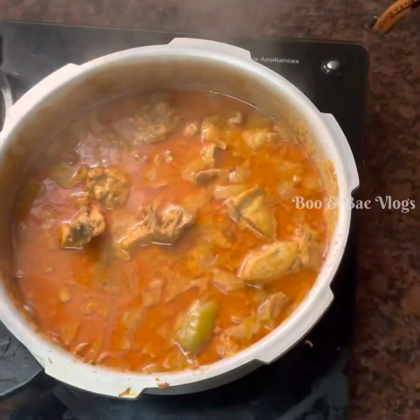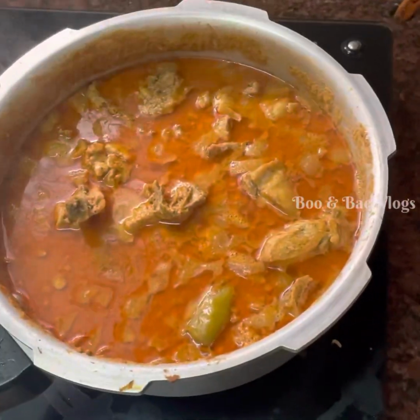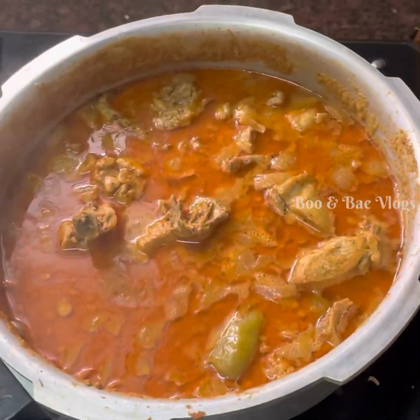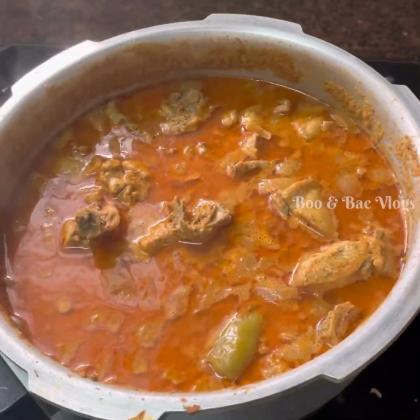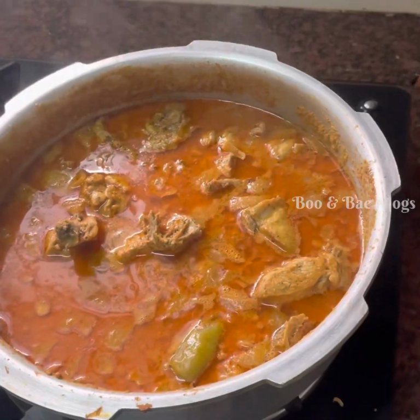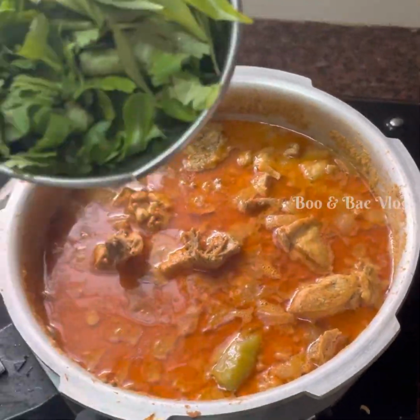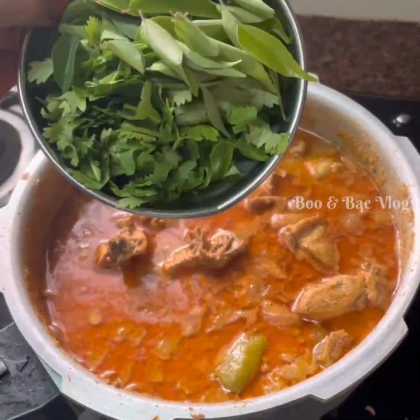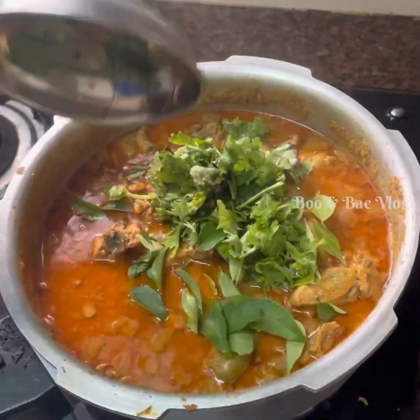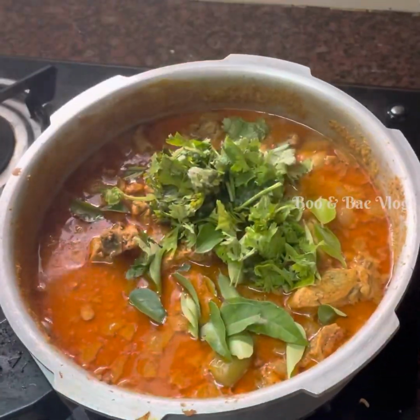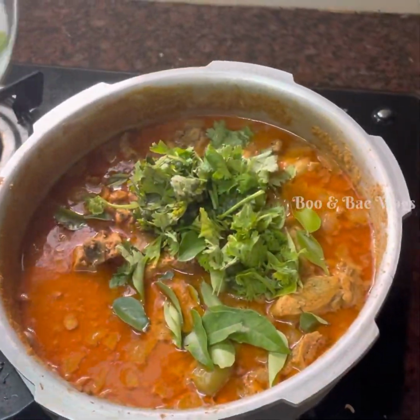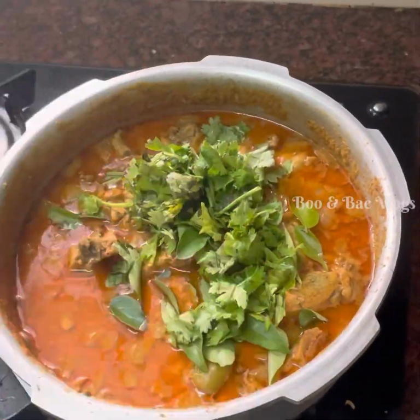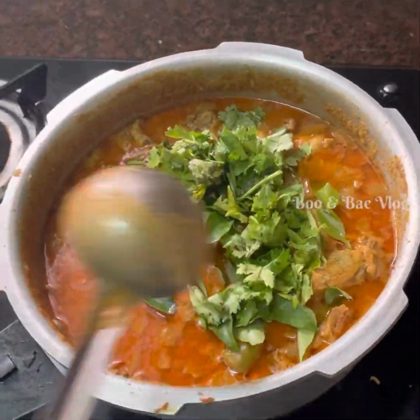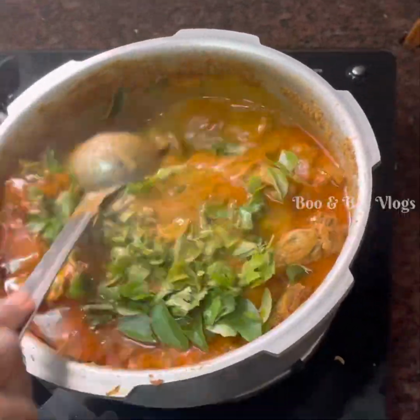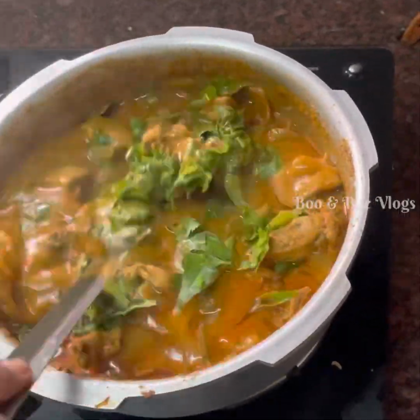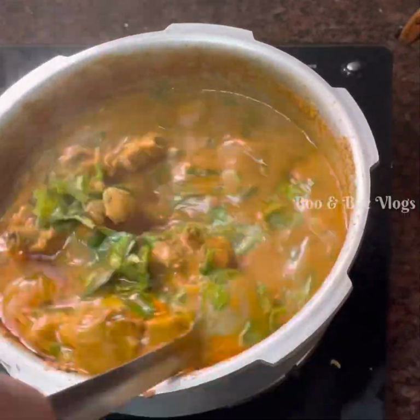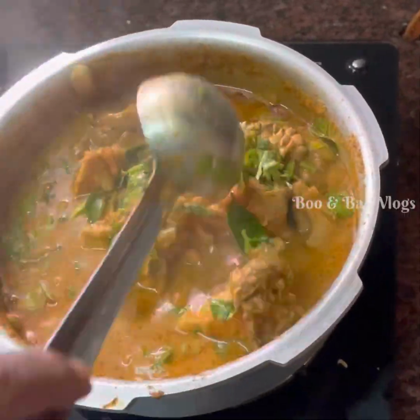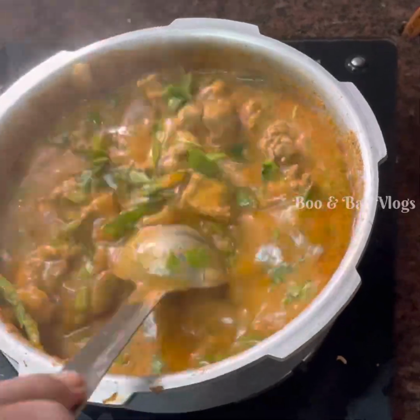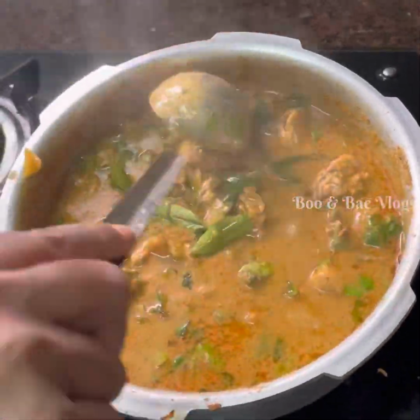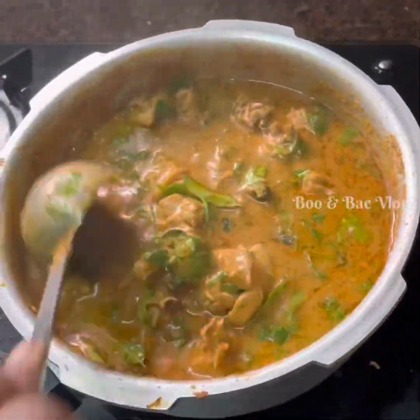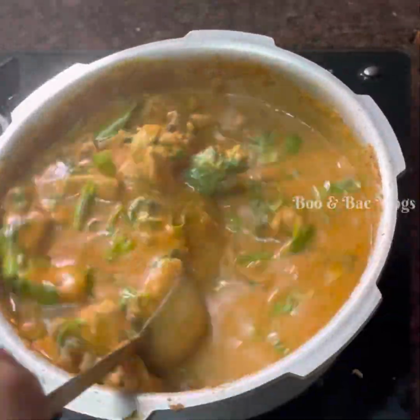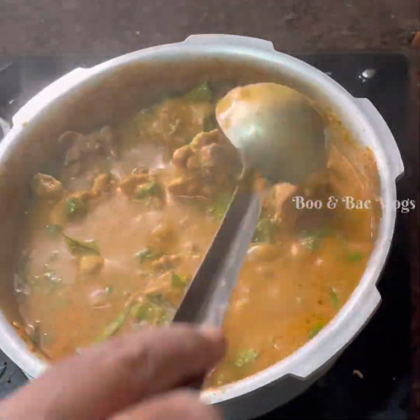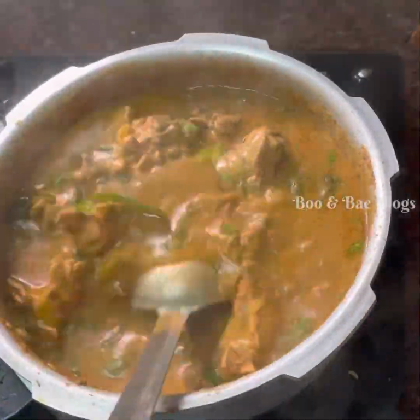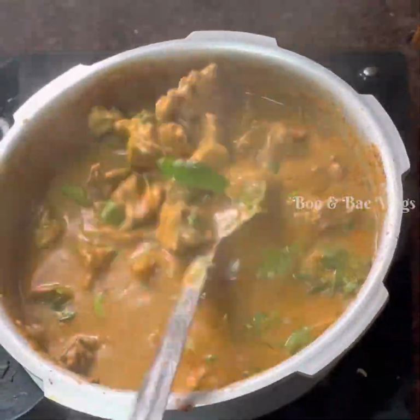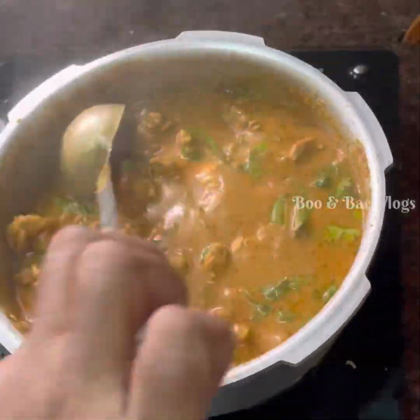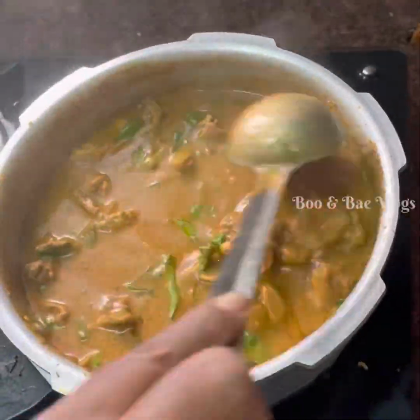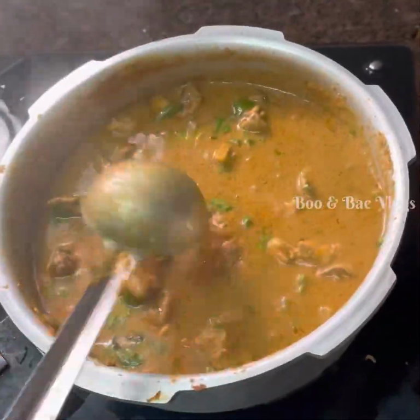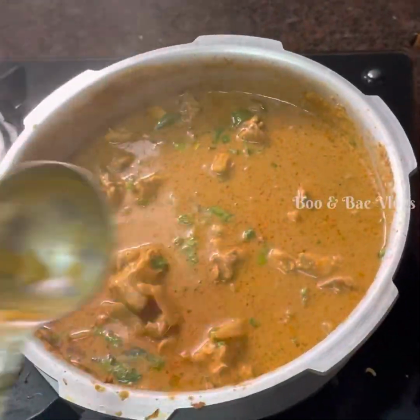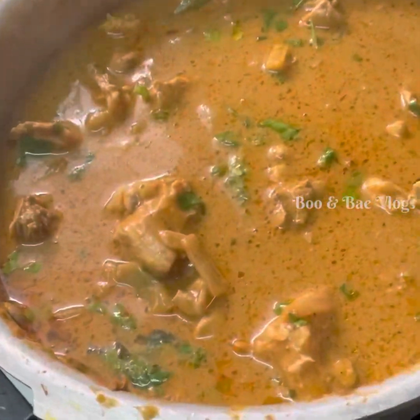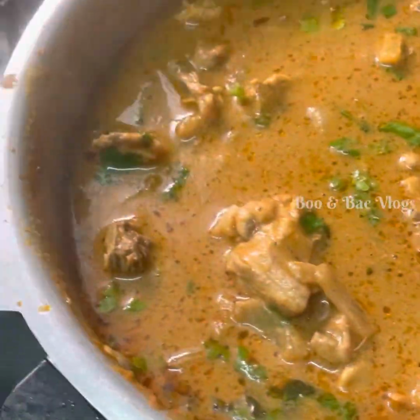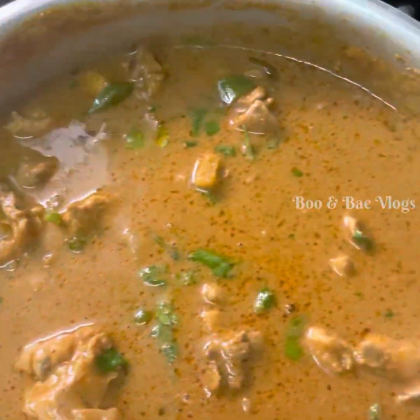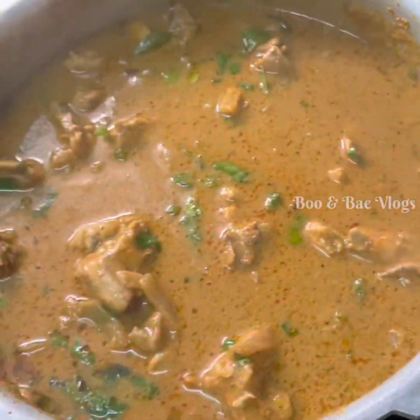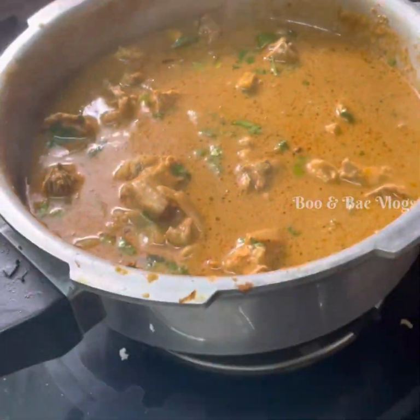Yes, it has come. Now you can see the oil is coming out. Let's finish with a little garnish. Yes, we have our chicken gravy ready.